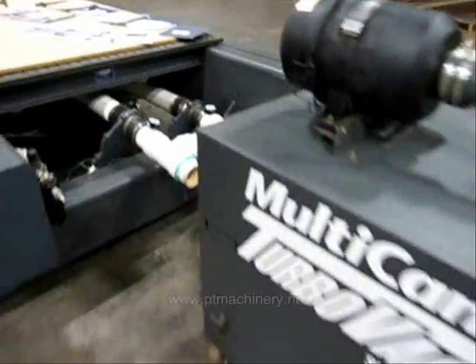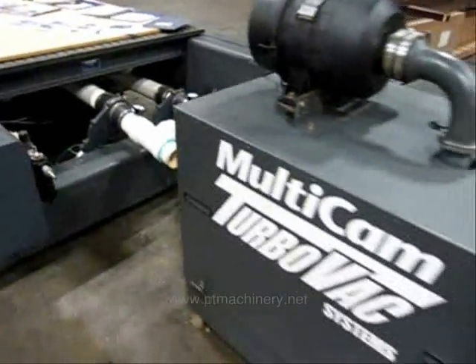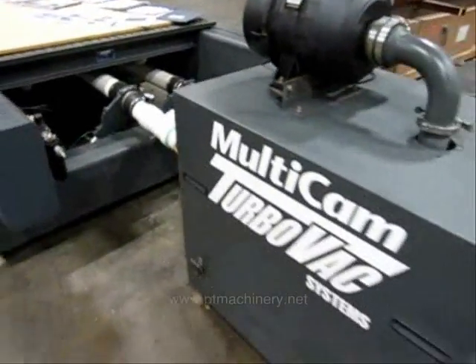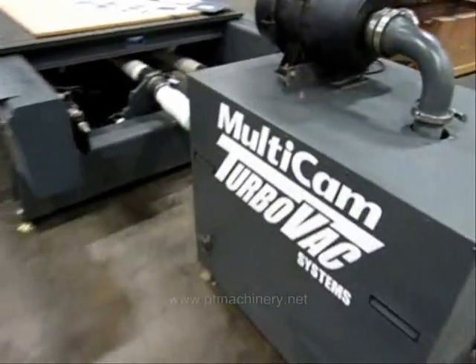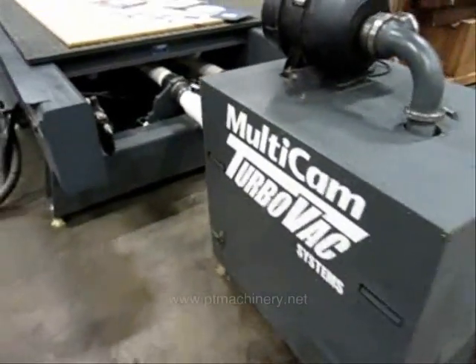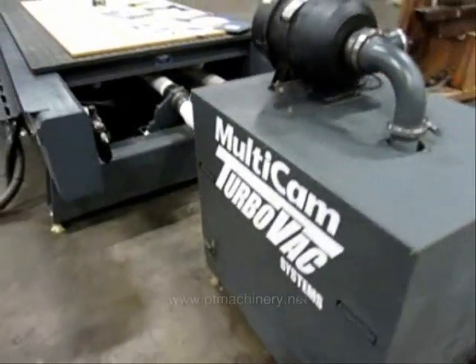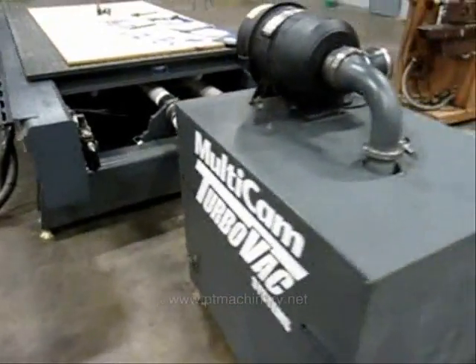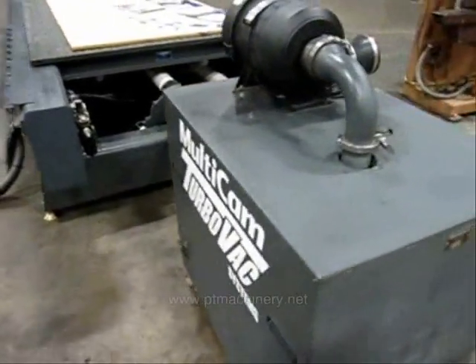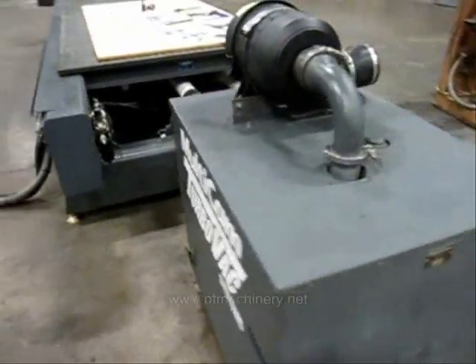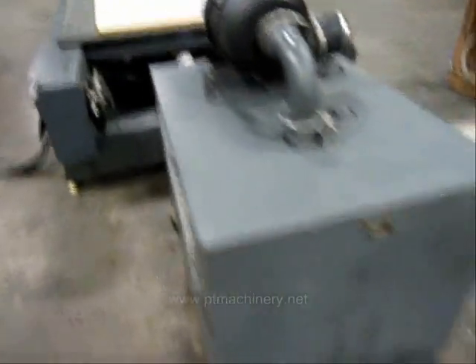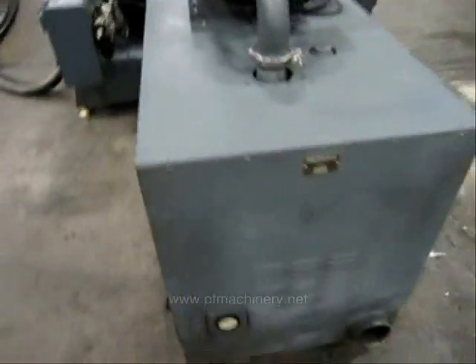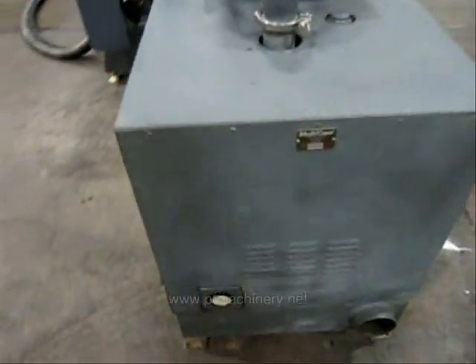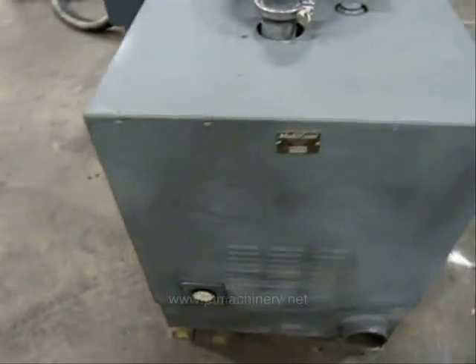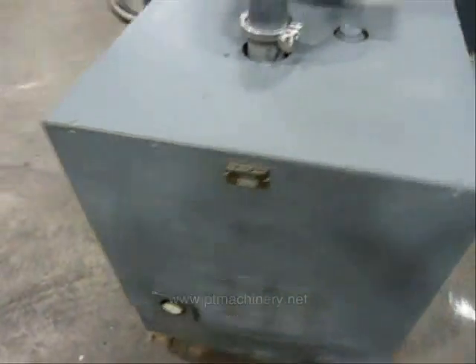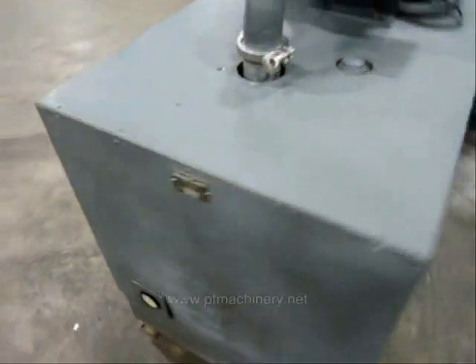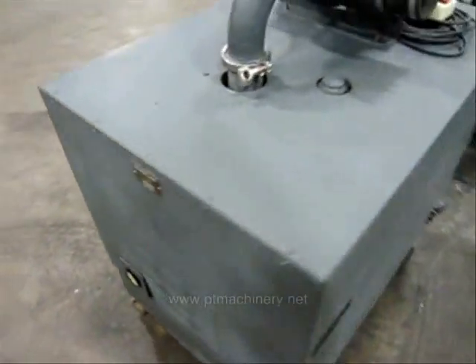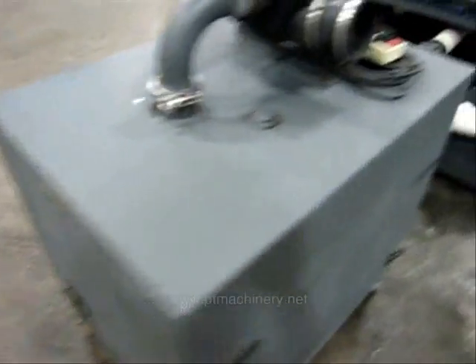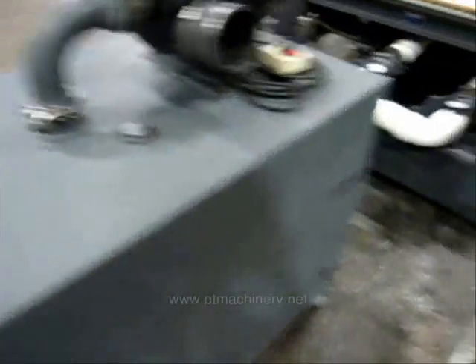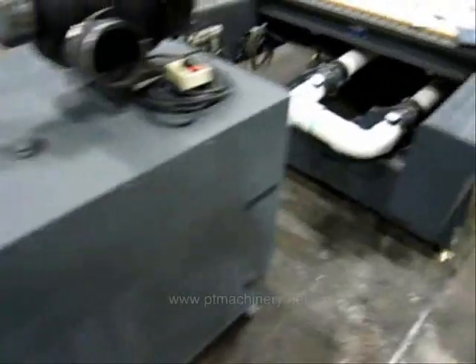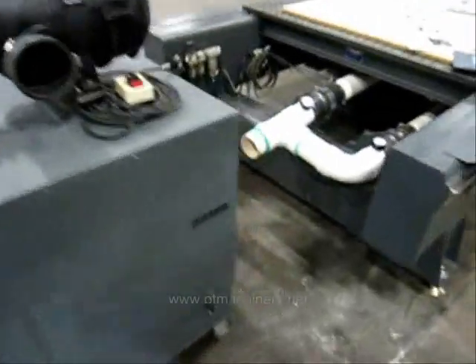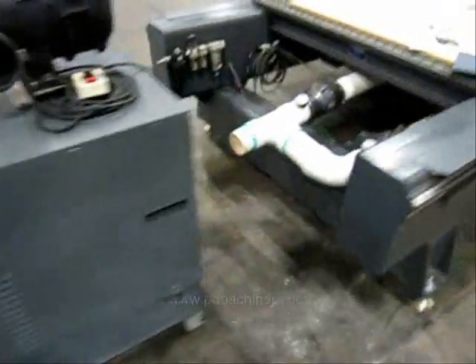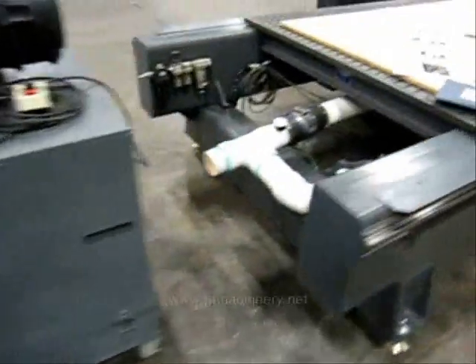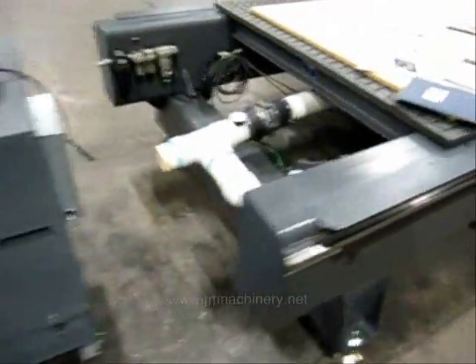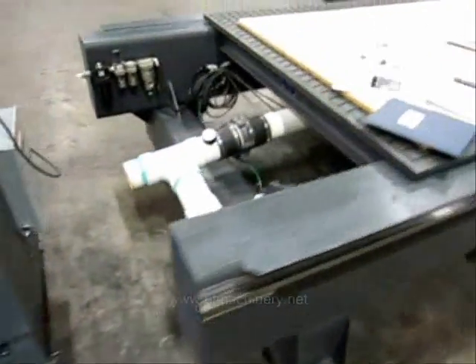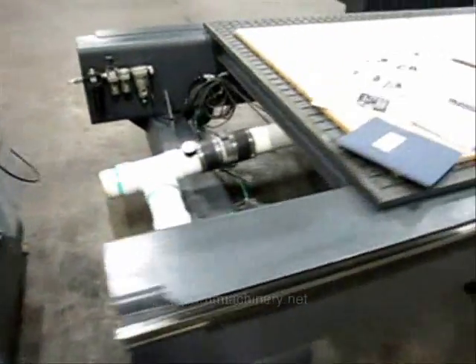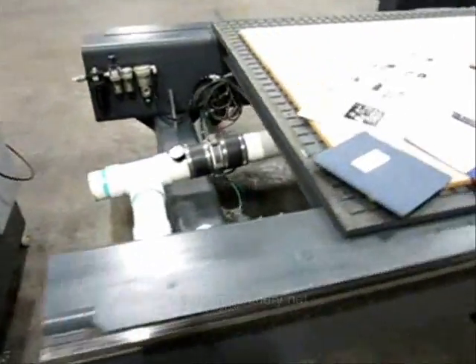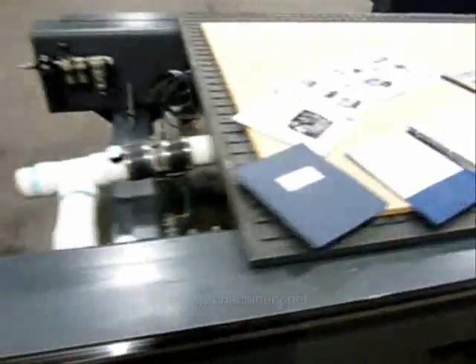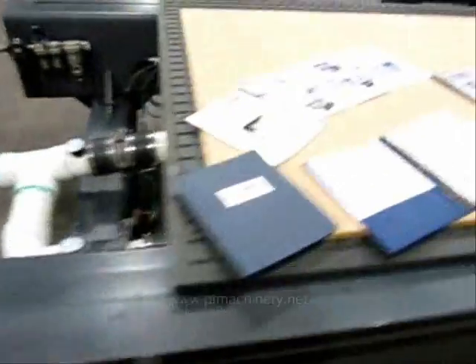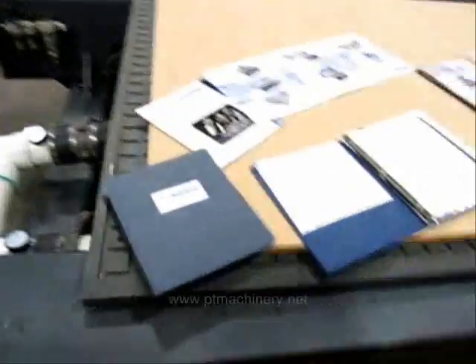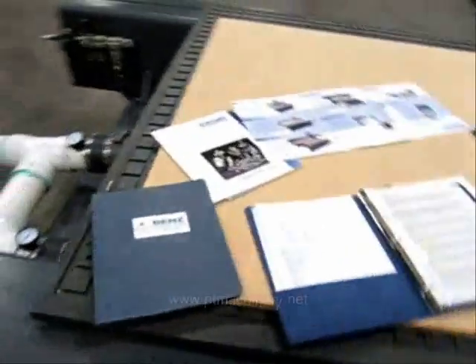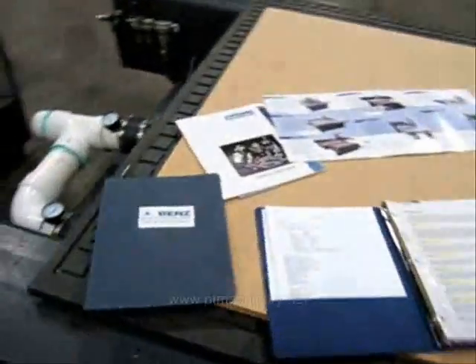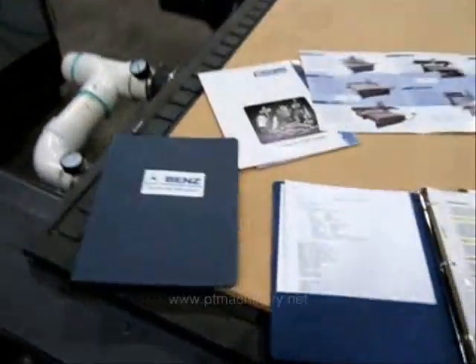Here's a look at the vacuum pump. This is a 20-horsepower positive displacement pump with 15 inches of mercury and 425 CFM.